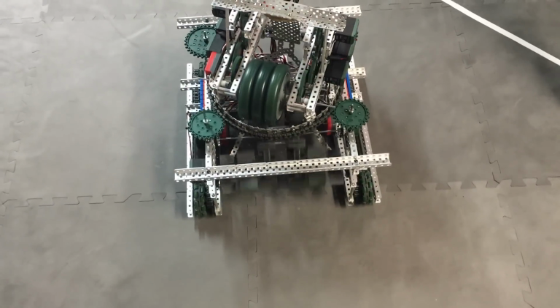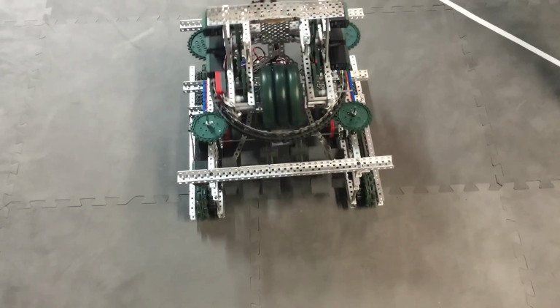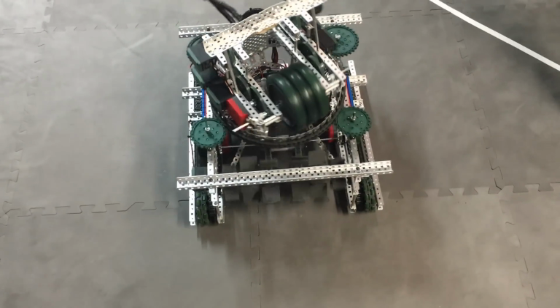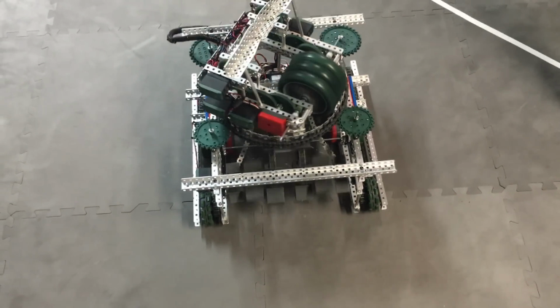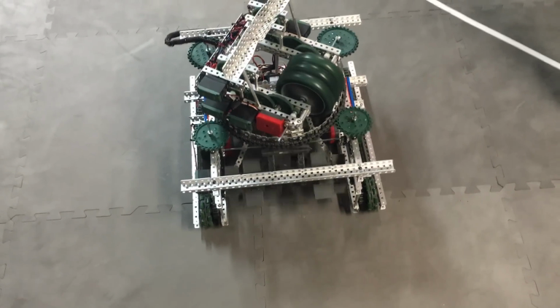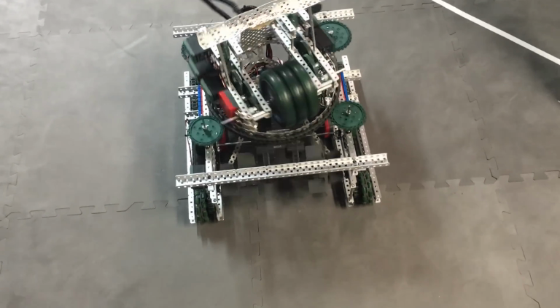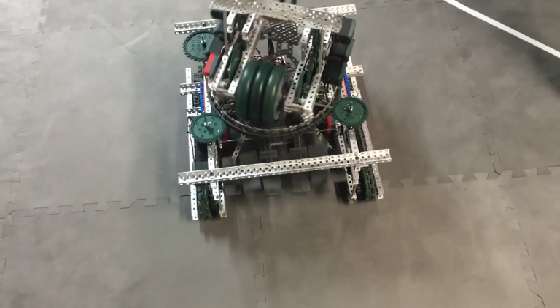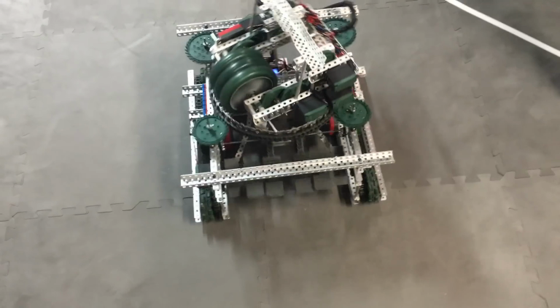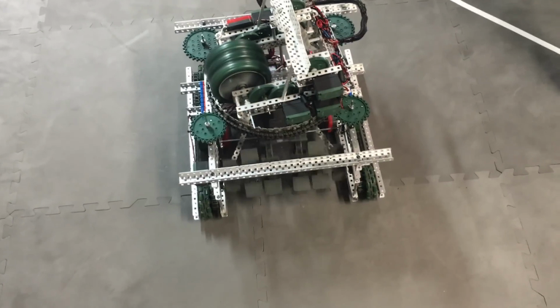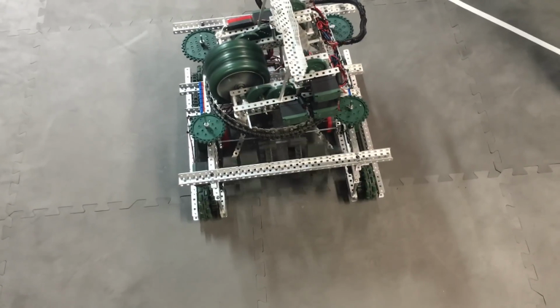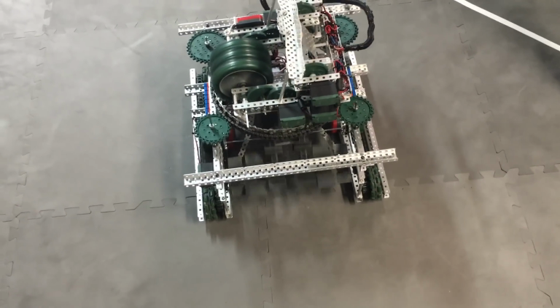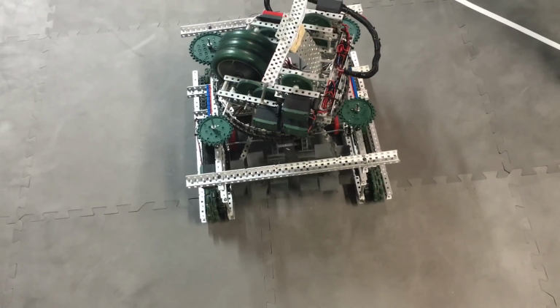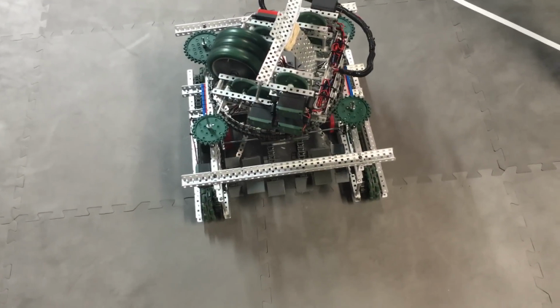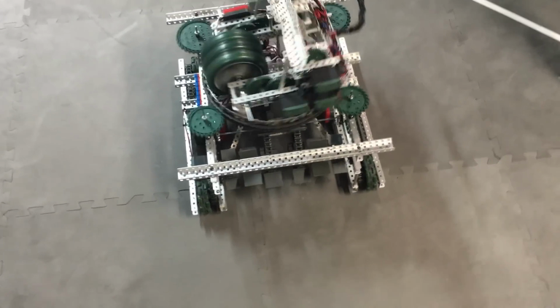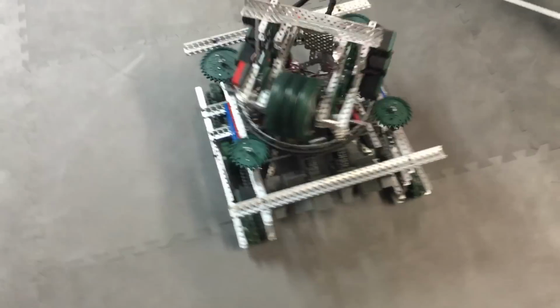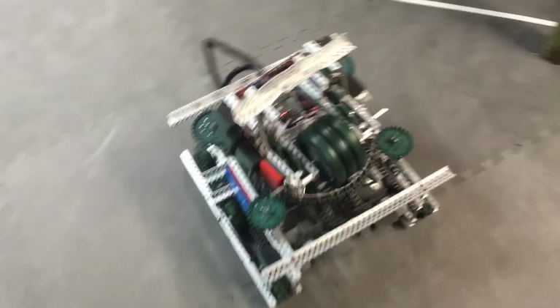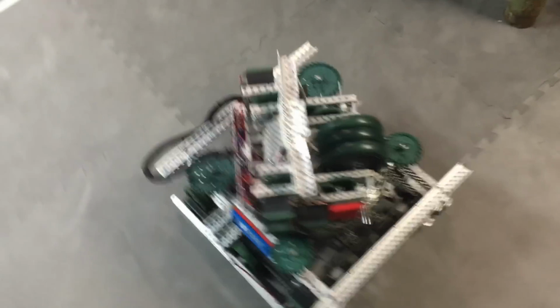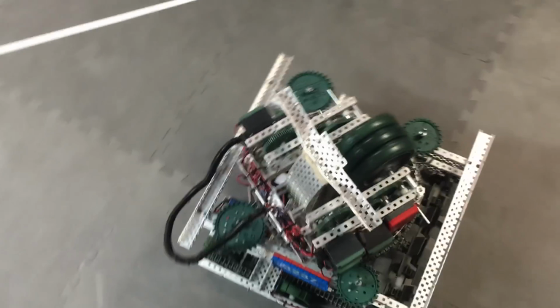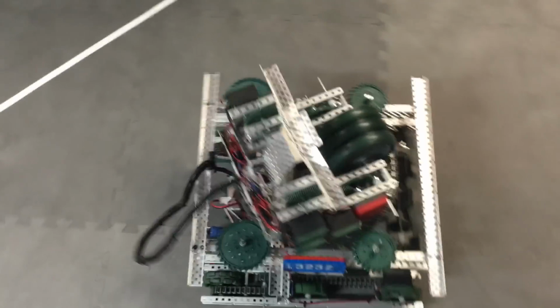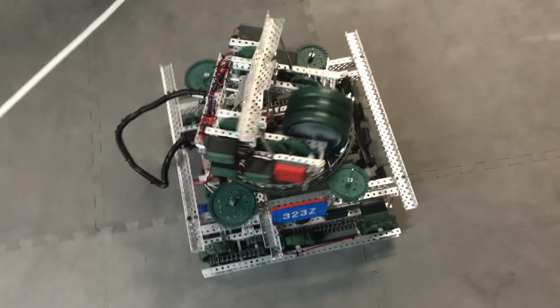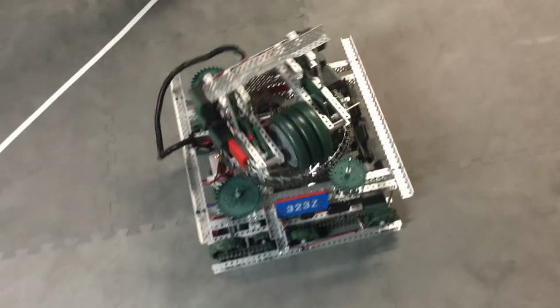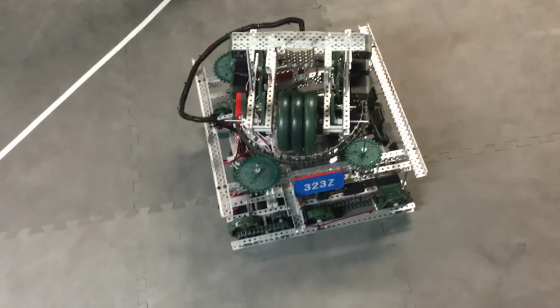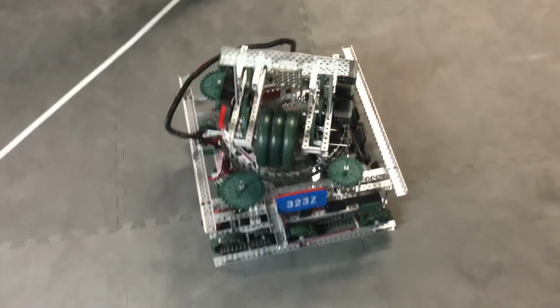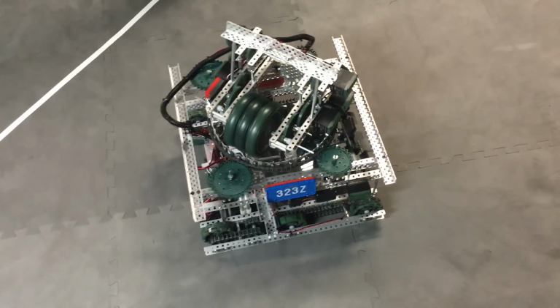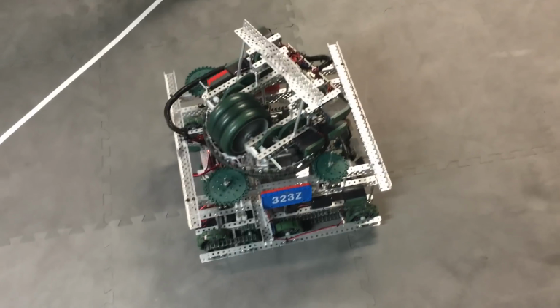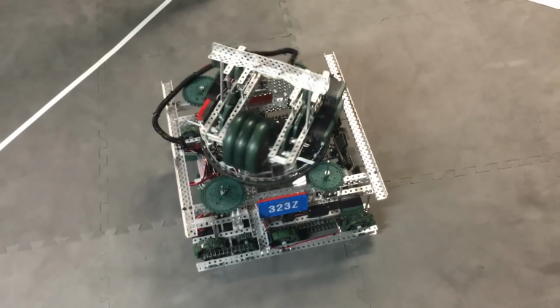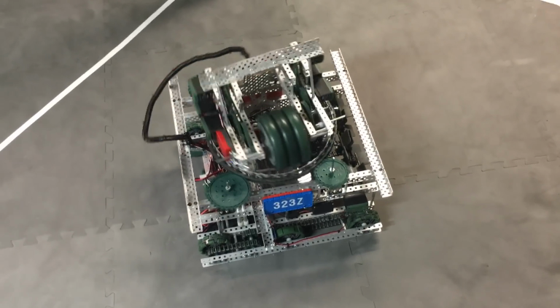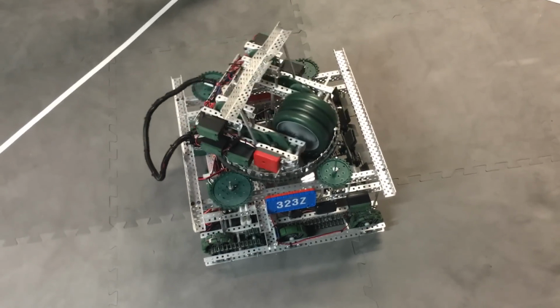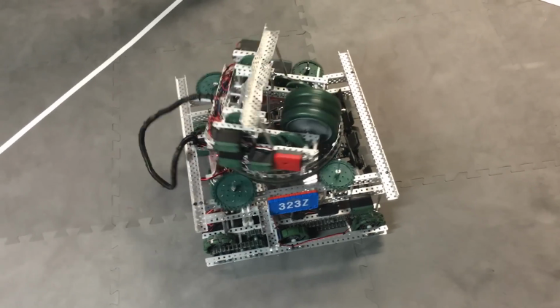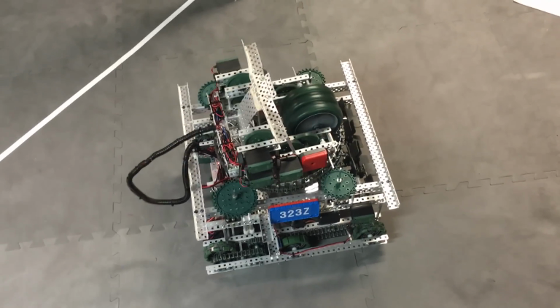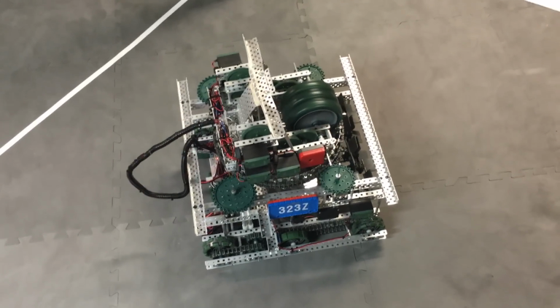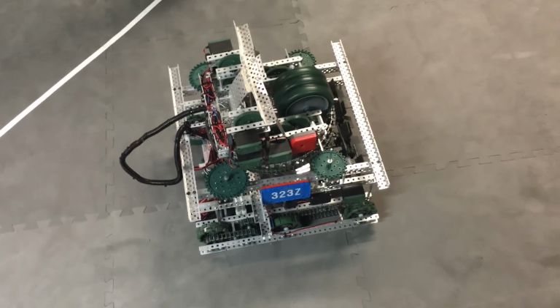The intakes are flat and work really well. It's able to get between three and four balls out of a pyramid, lifts them up, slings them into the launcher. Right now we're in the coding stage trying to fine-tune some of that.